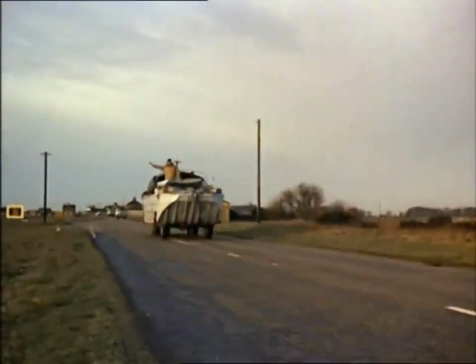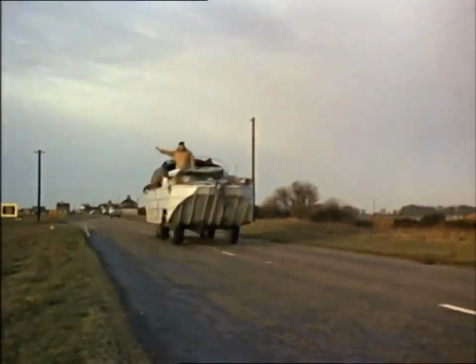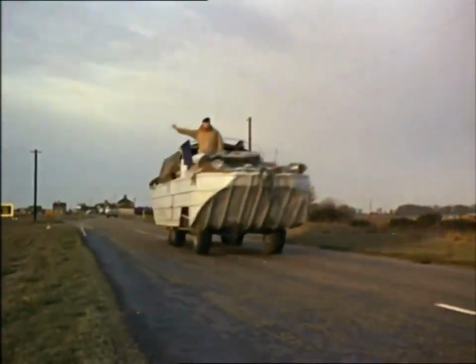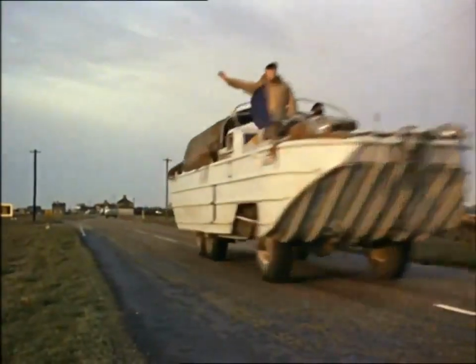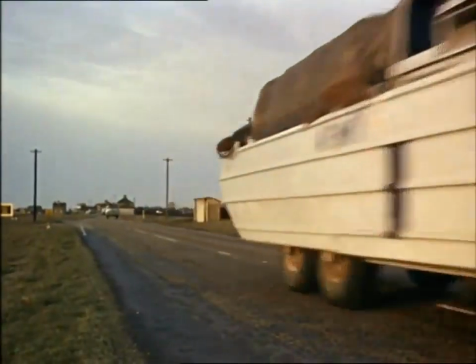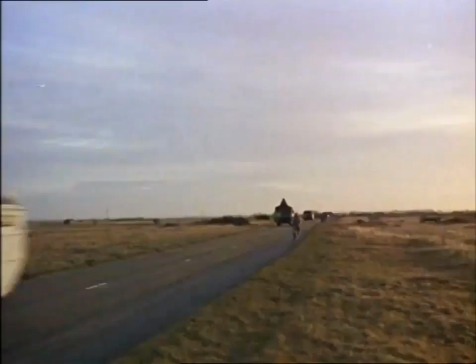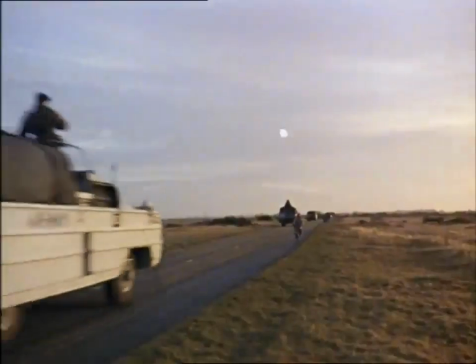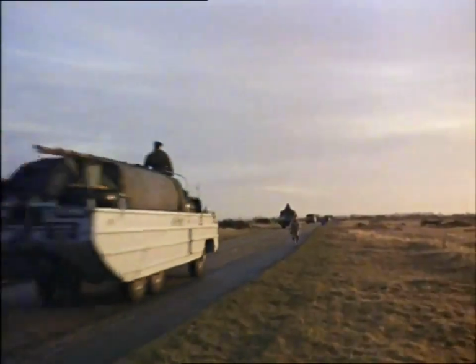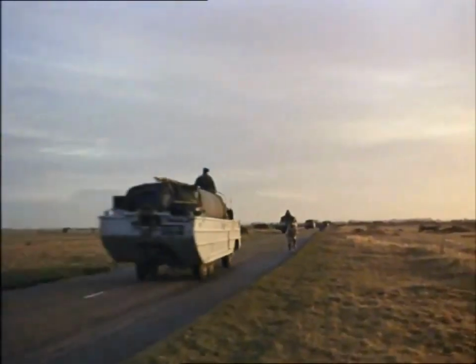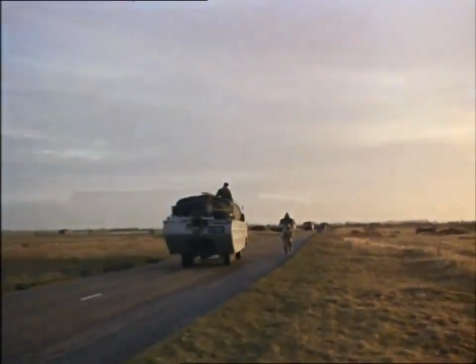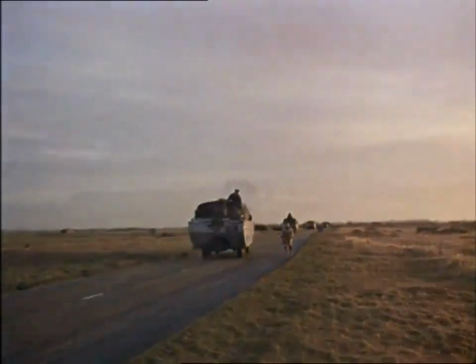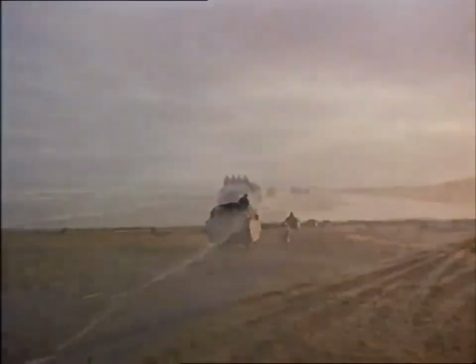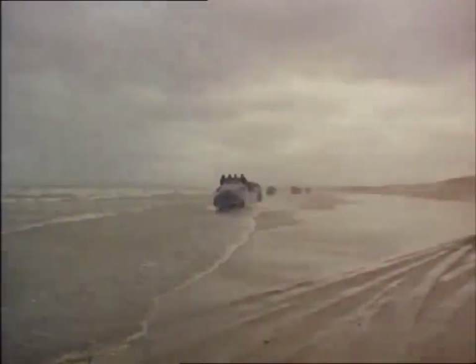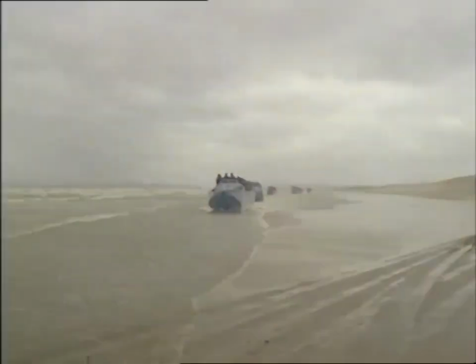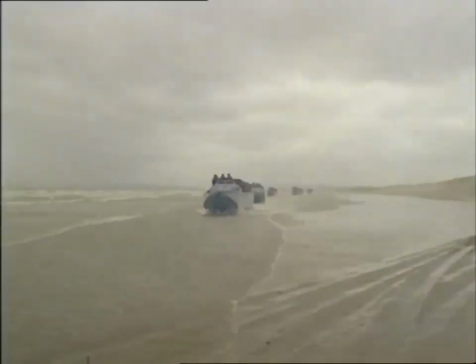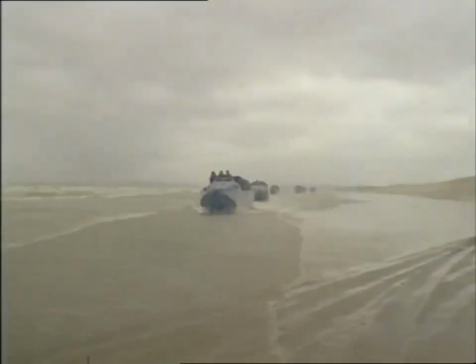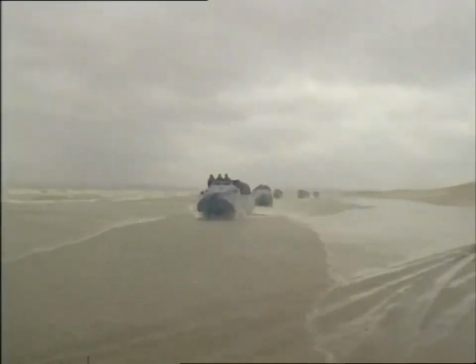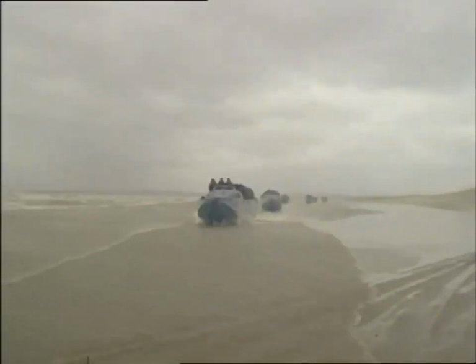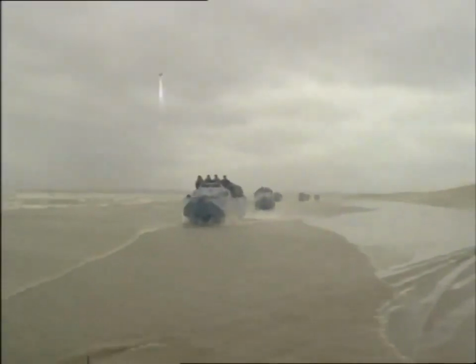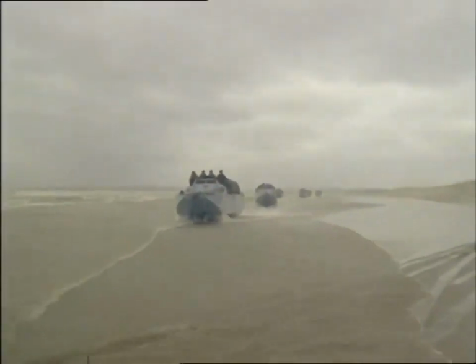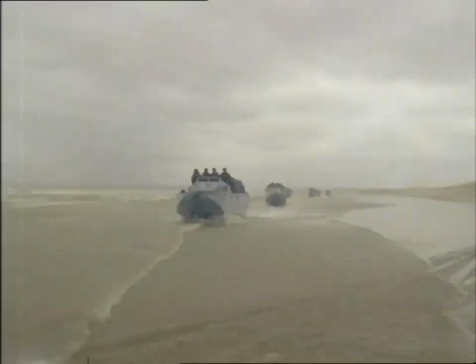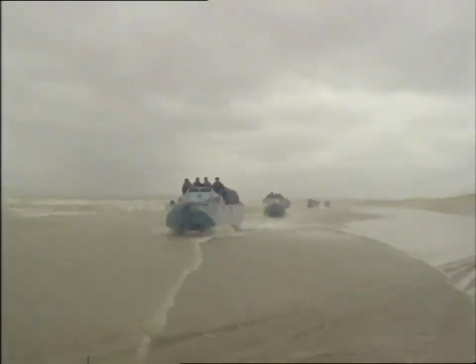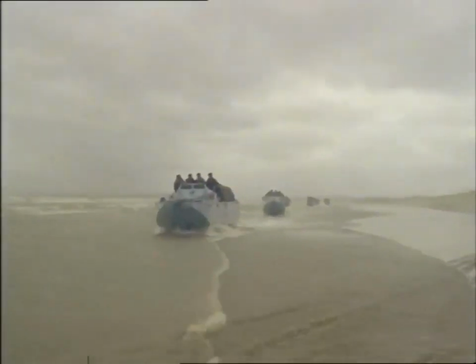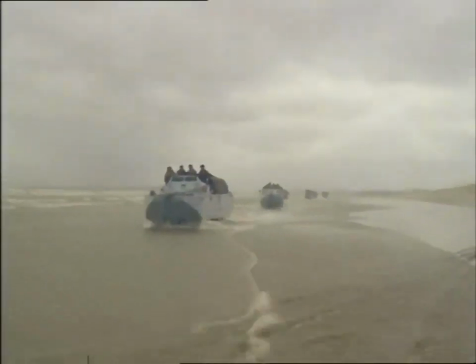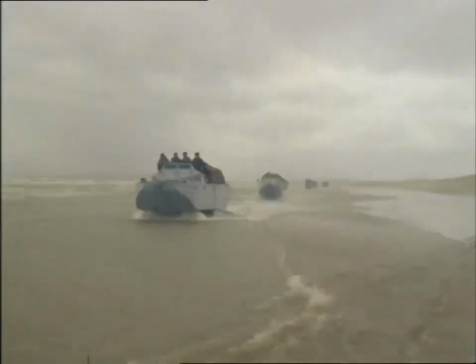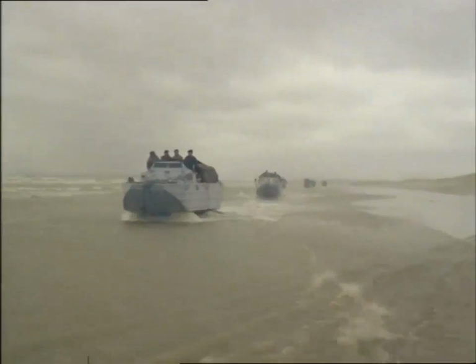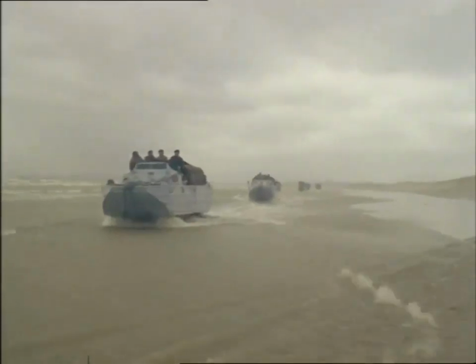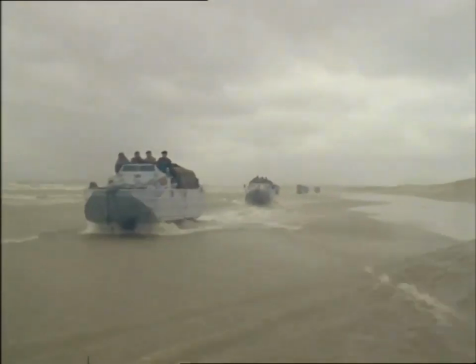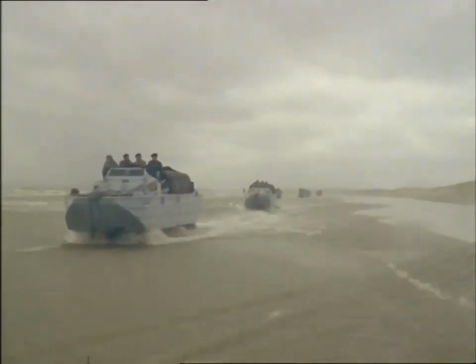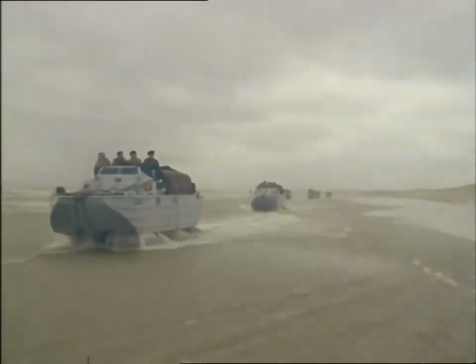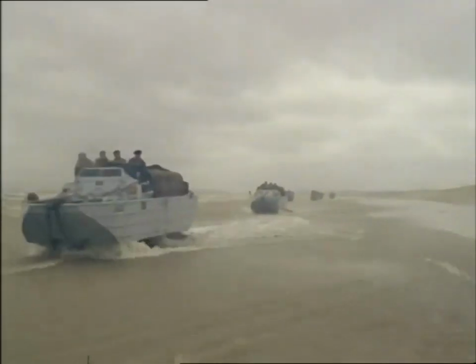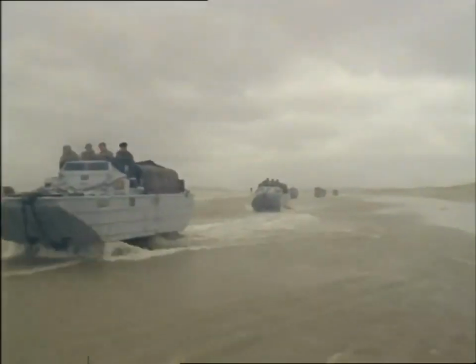Part of strategic command, they must be ready to go anywhere at short notice, so every morning it means exercises, for to handle a vehicle that's both a six-tonne lorry and a six-knot boat needs plenty of practice.